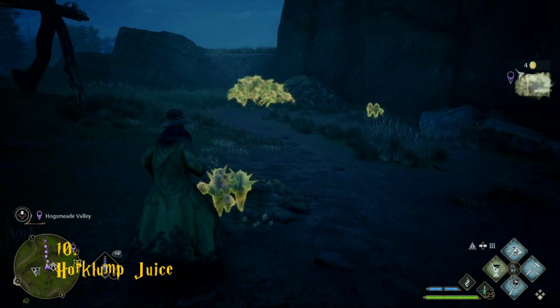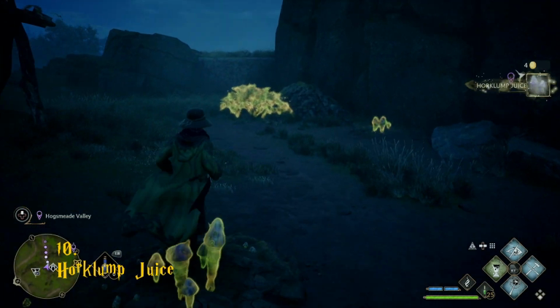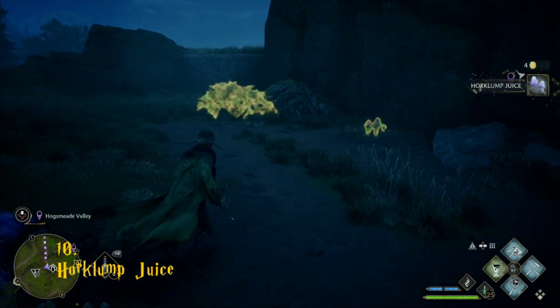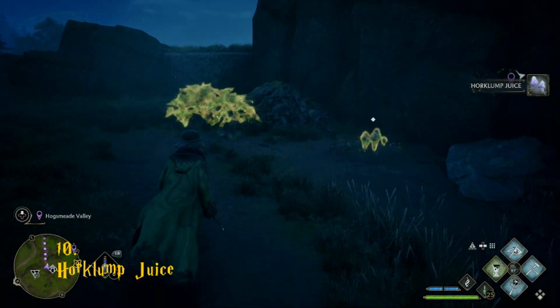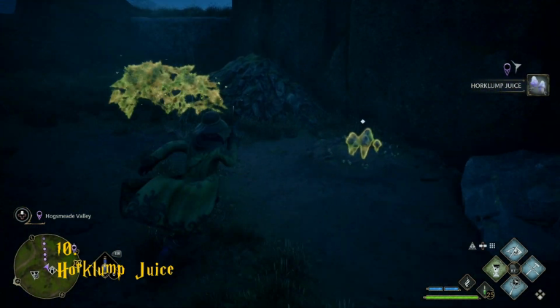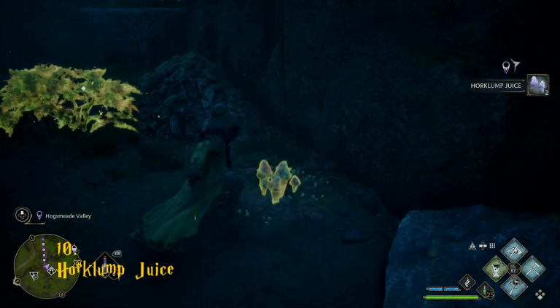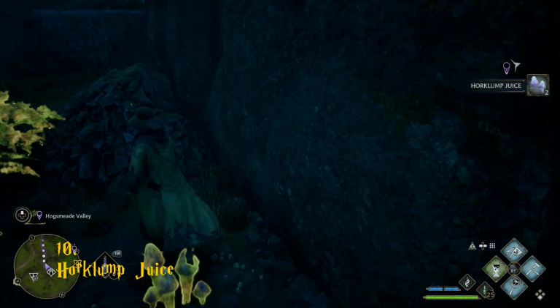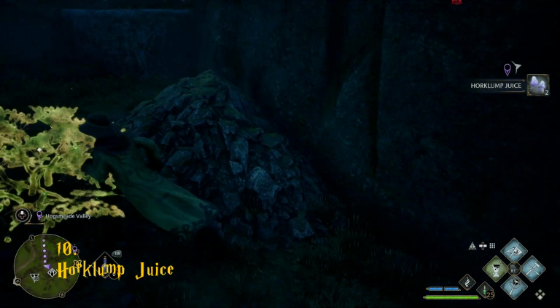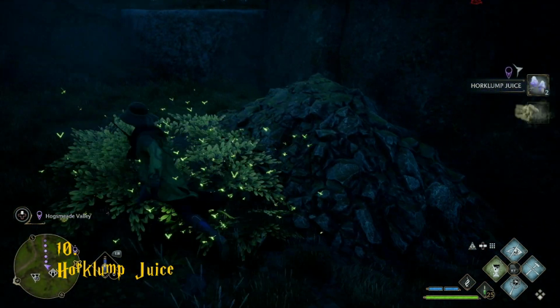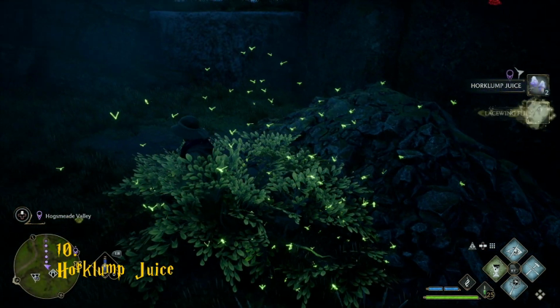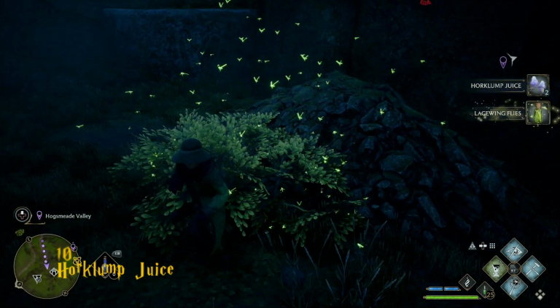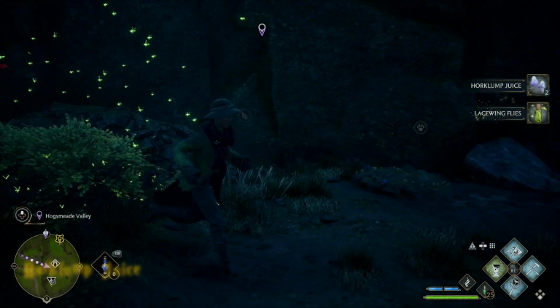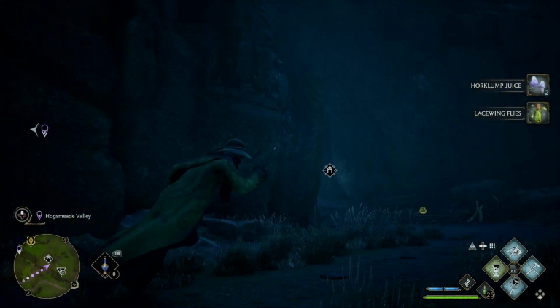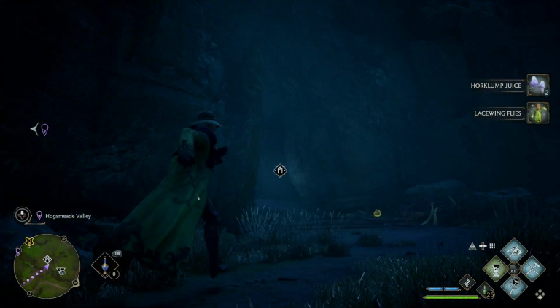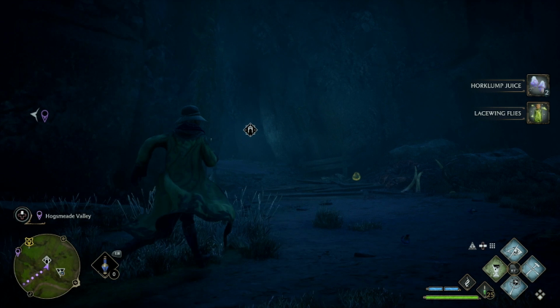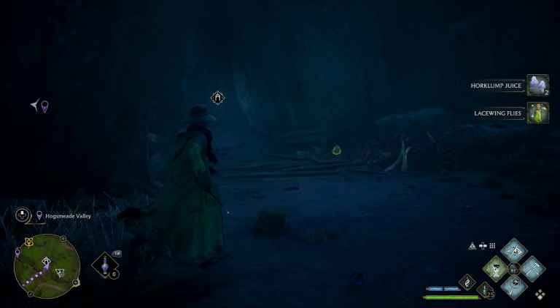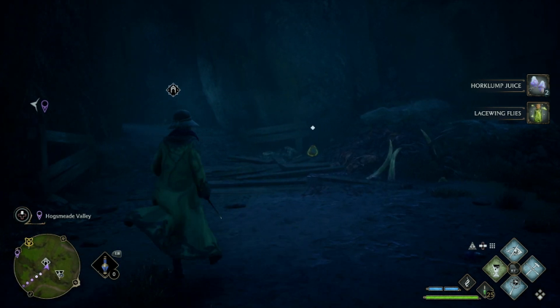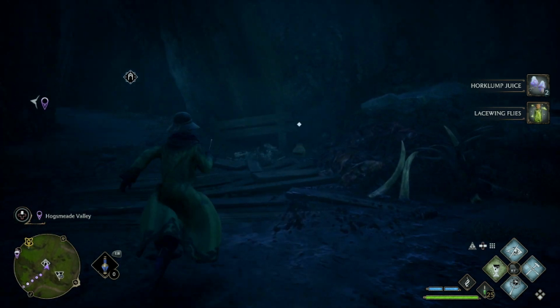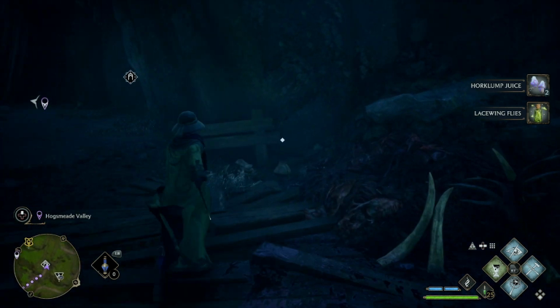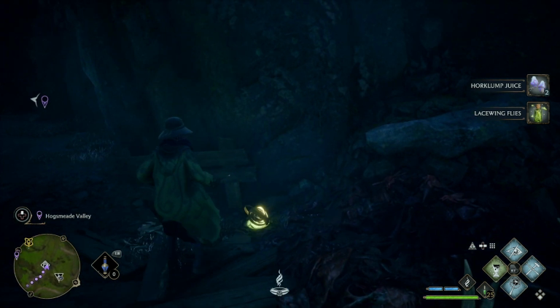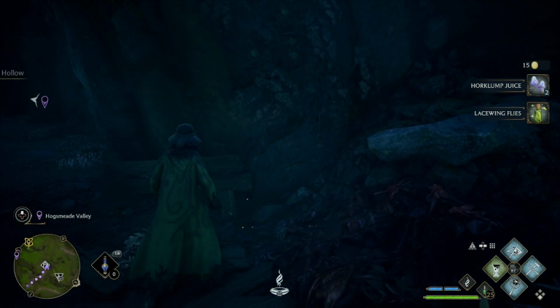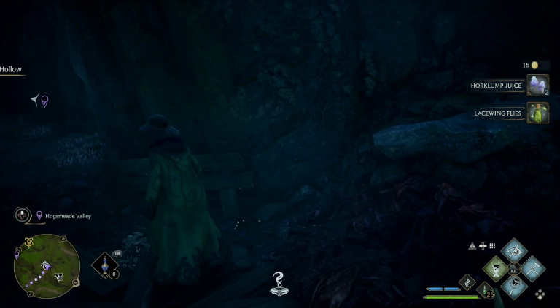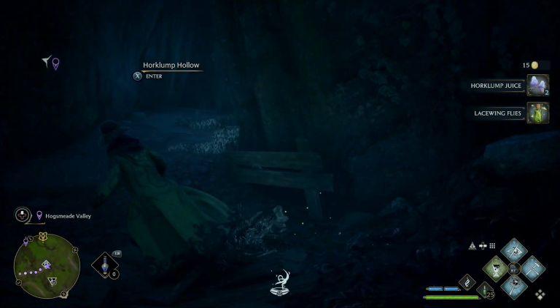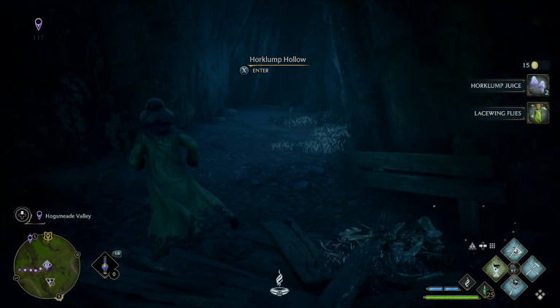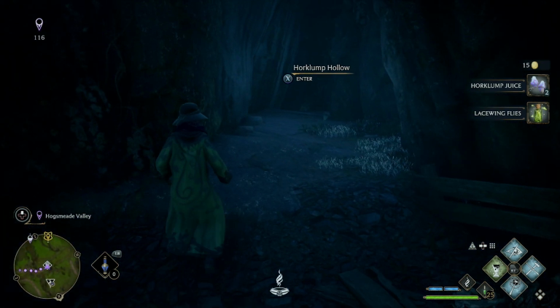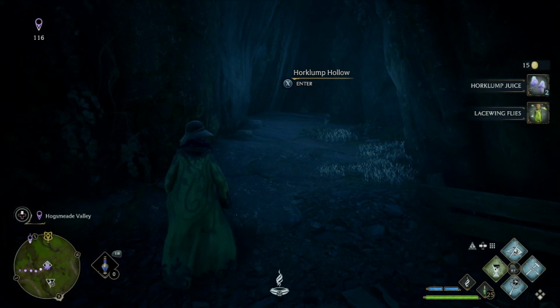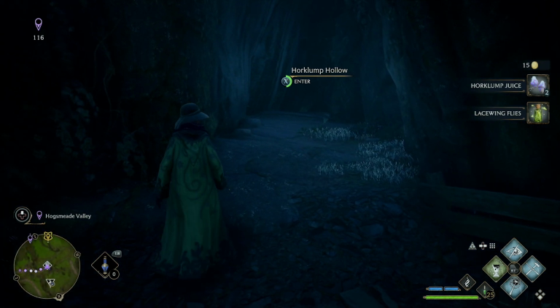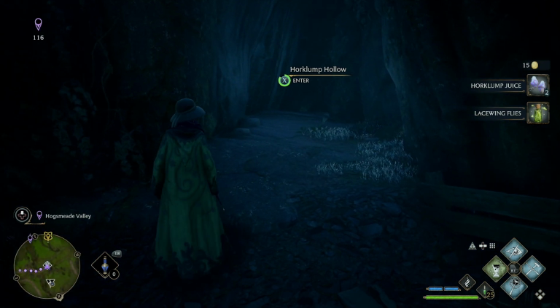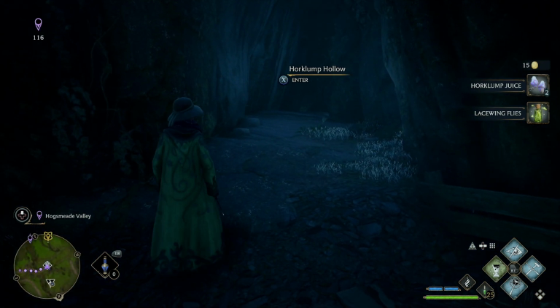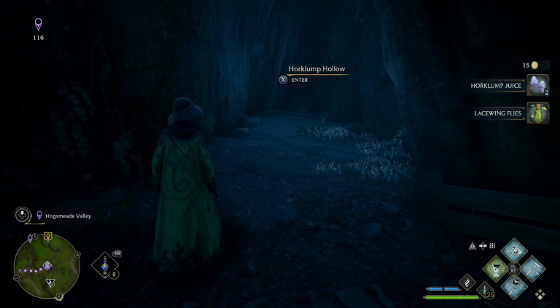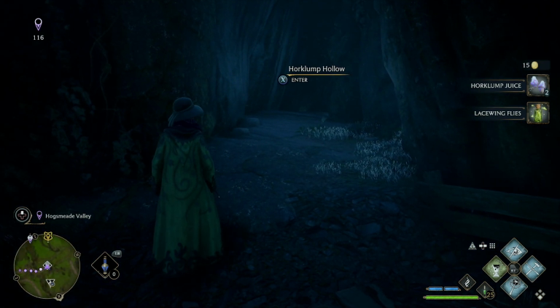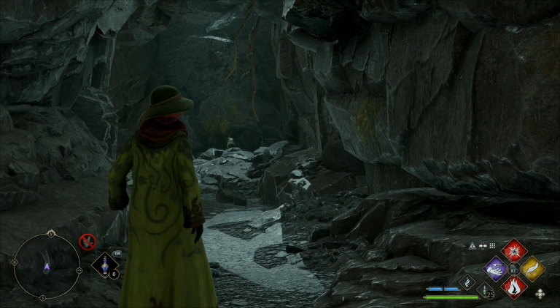If you find that you're running low on Horklump juice, it can be found in most caves. There is a cave north of Hogsmeade named Horklump Hollow that normally has around 14 that you can get.